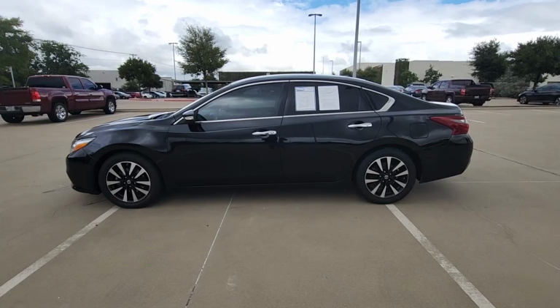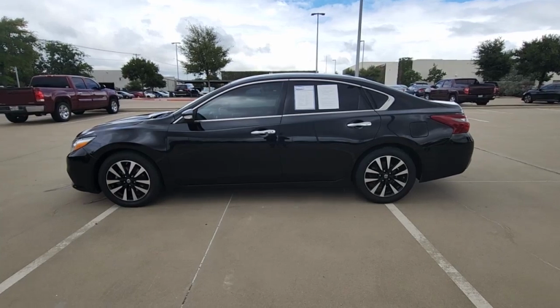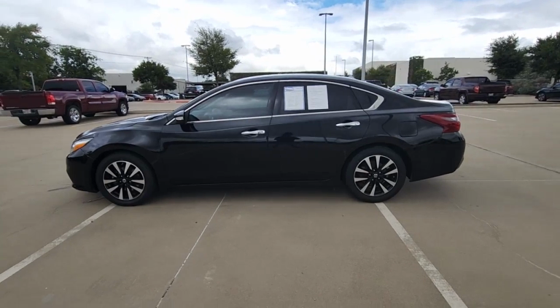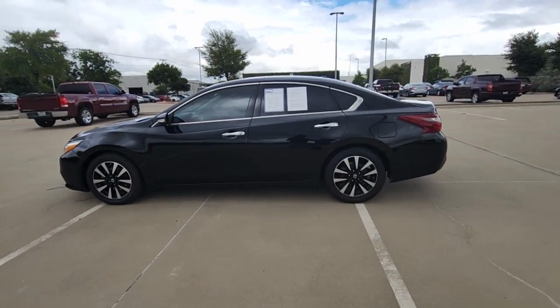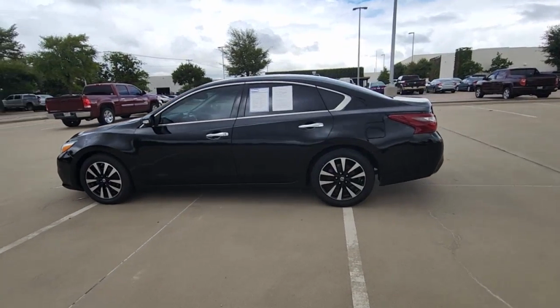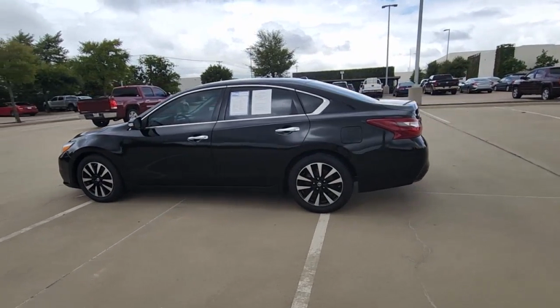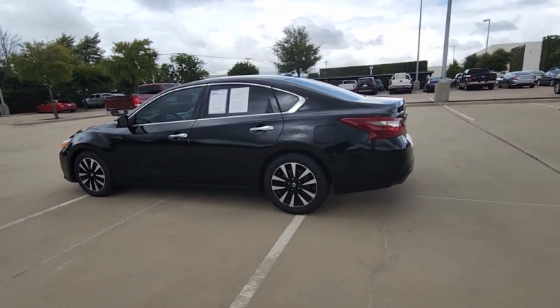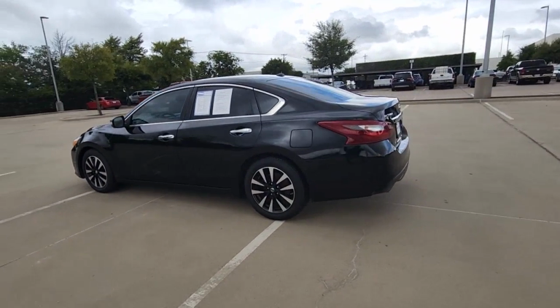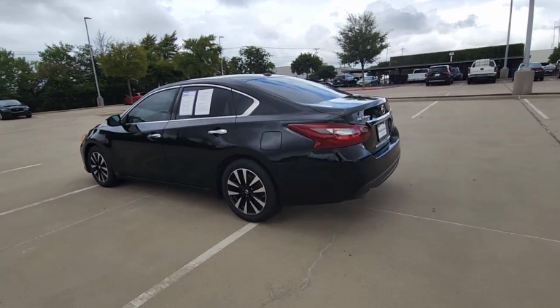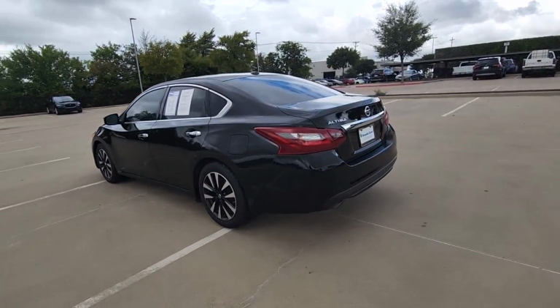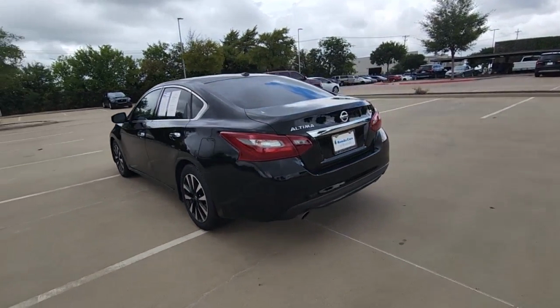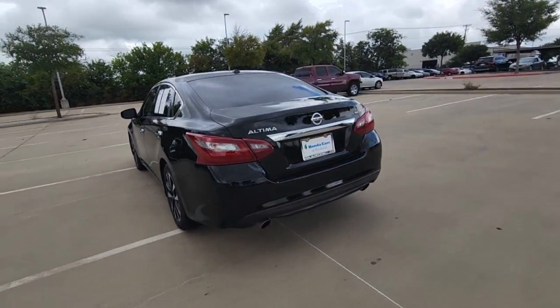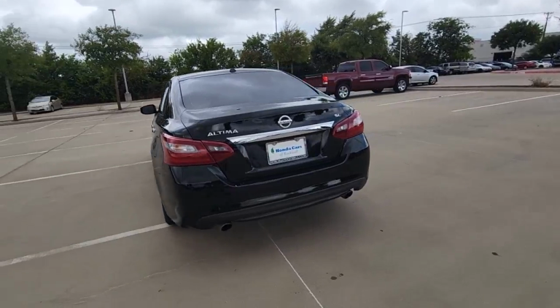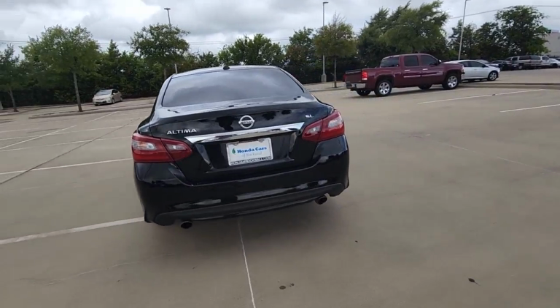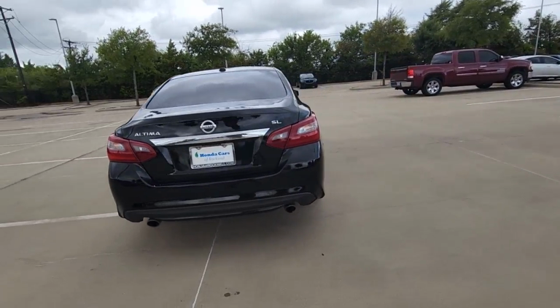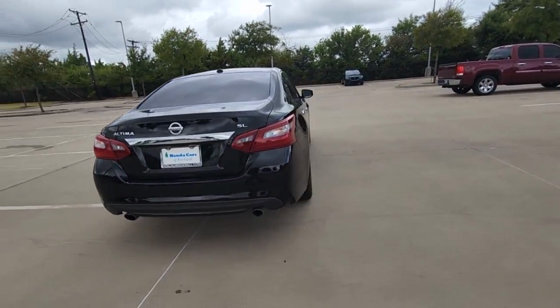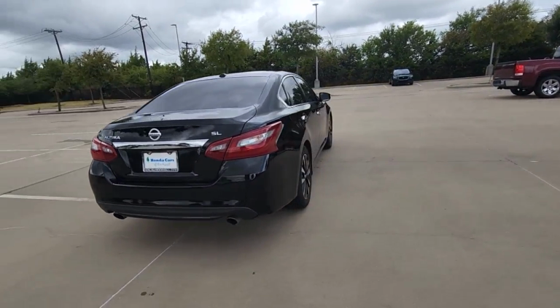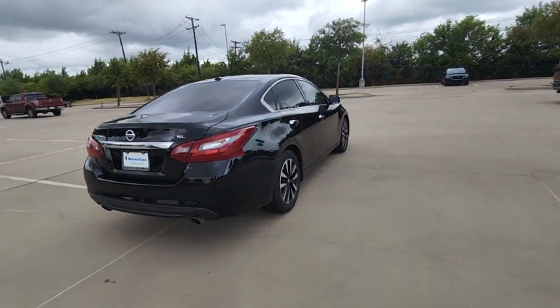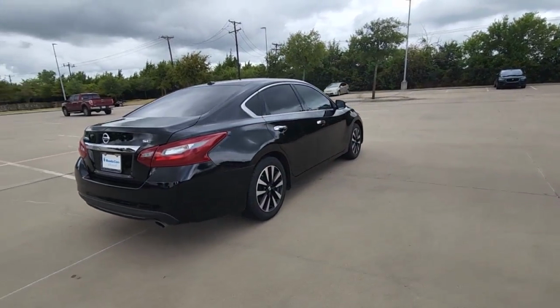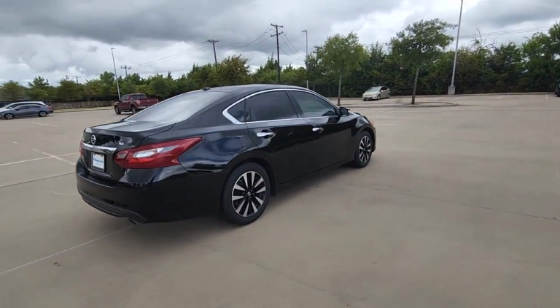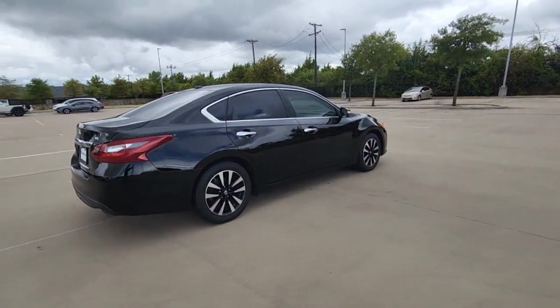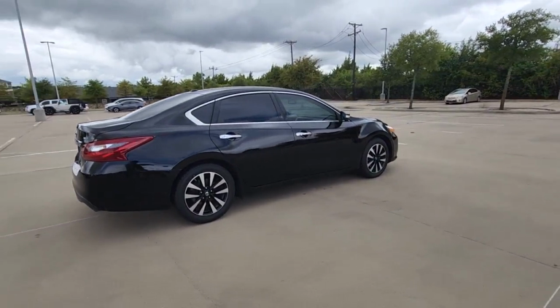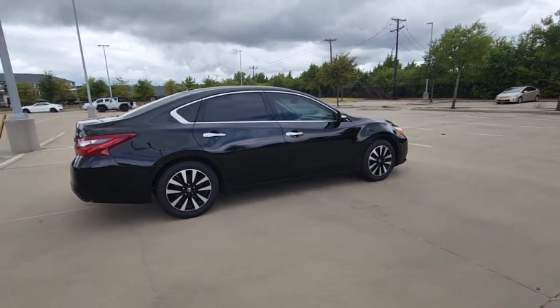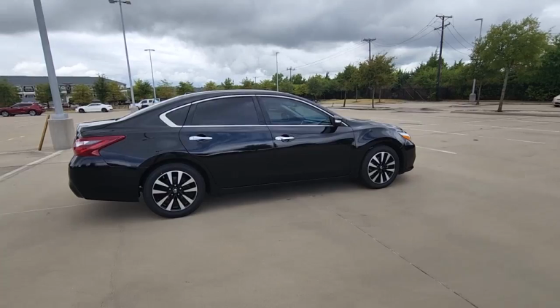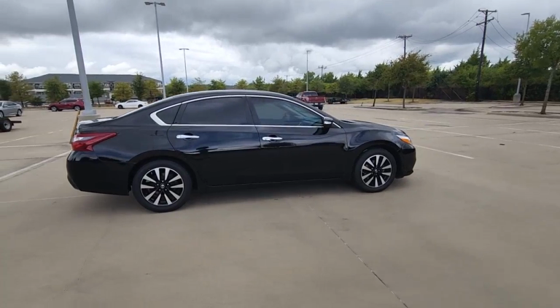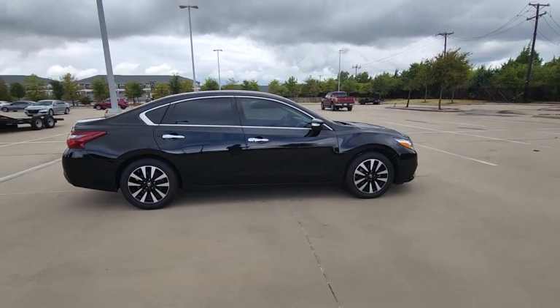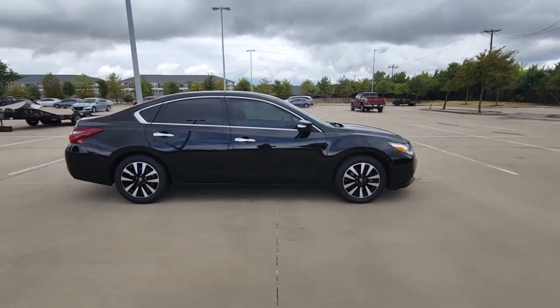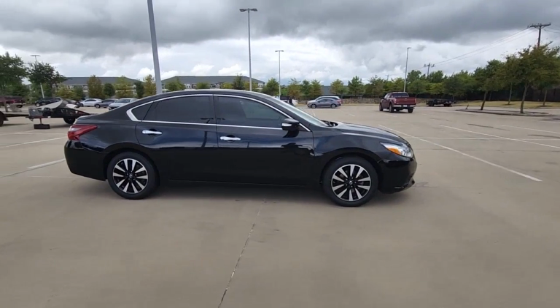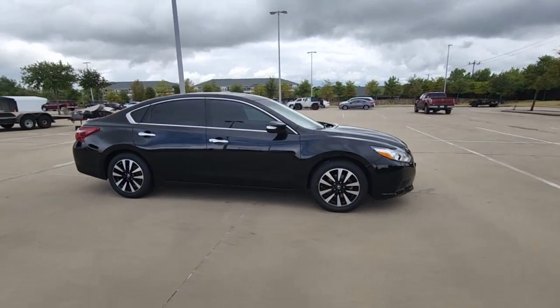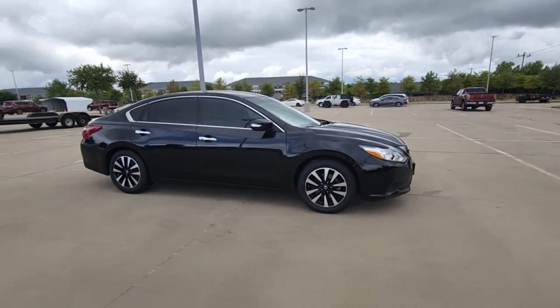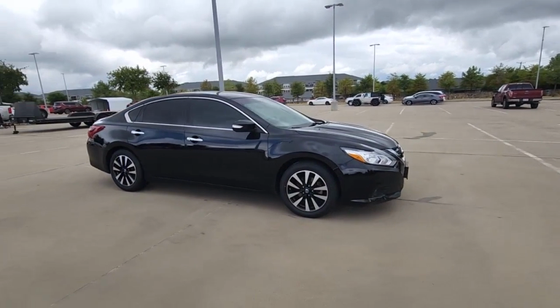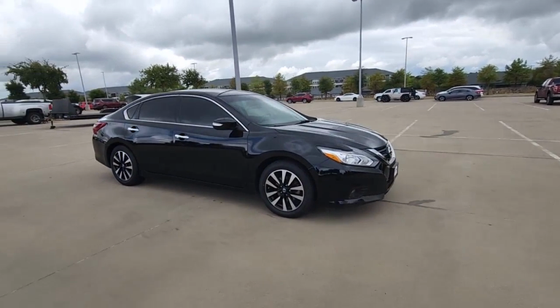You'll have love at first sight with the 2018 Nissan Altima. This vehicle is an outstanding buy with fewer than 80,000 miles on the odometer. This well-equipped Altima delivers big on style and substance.